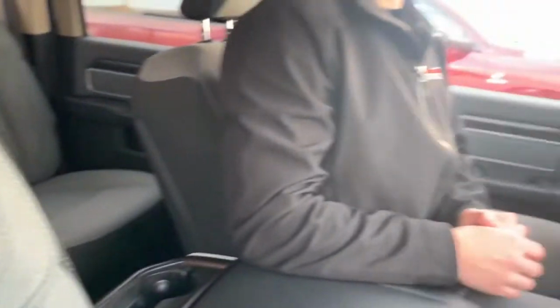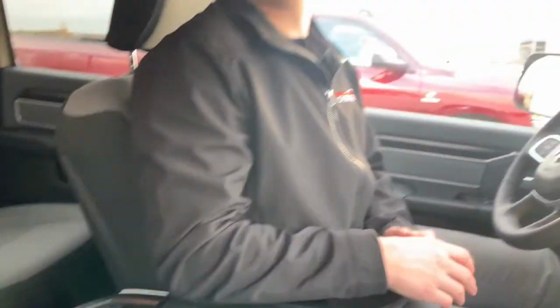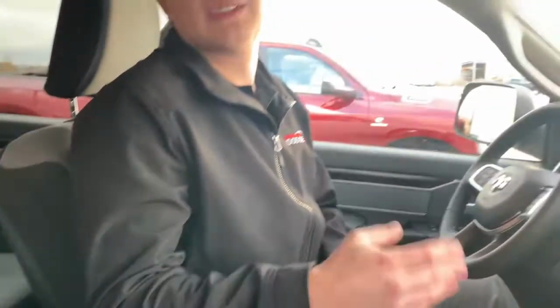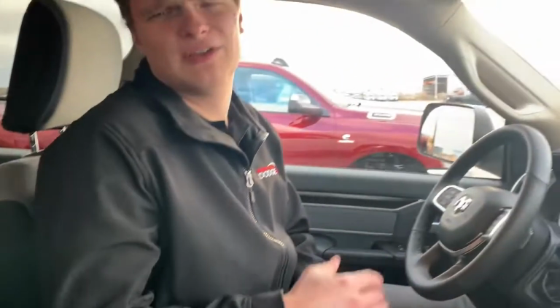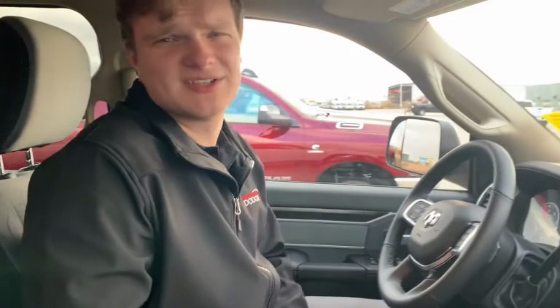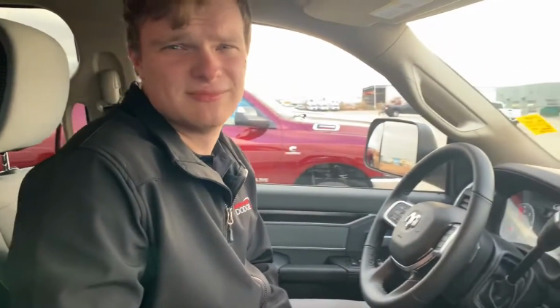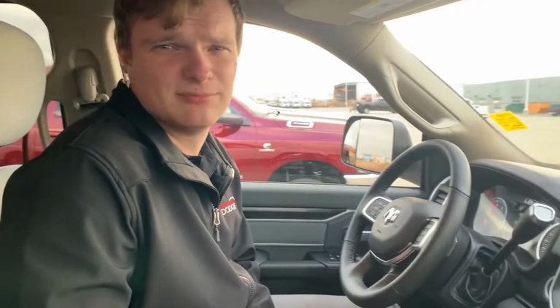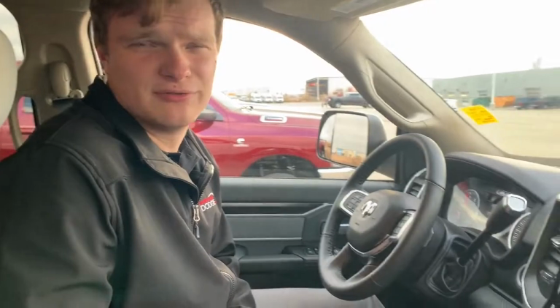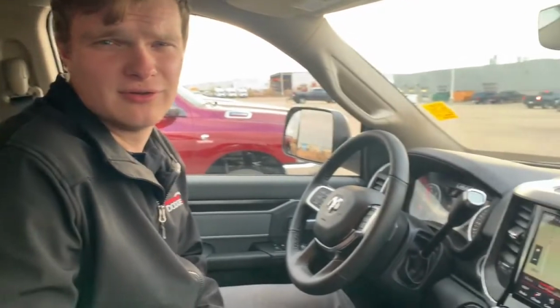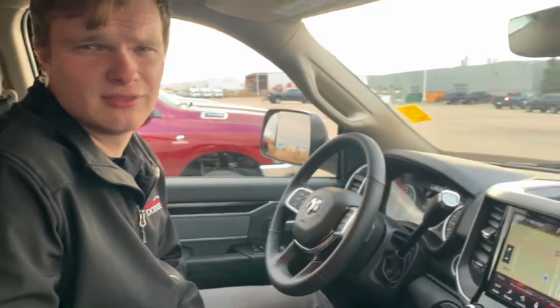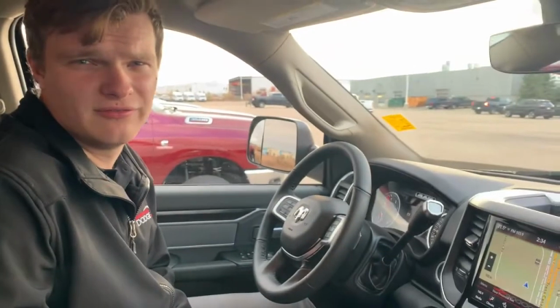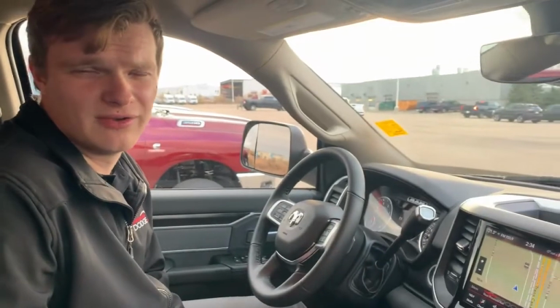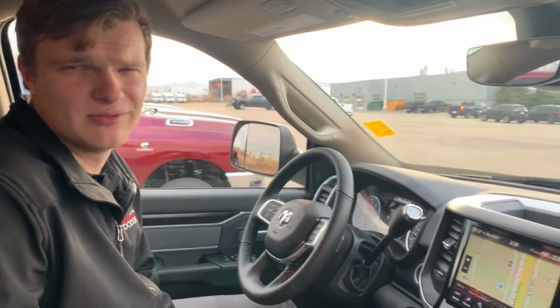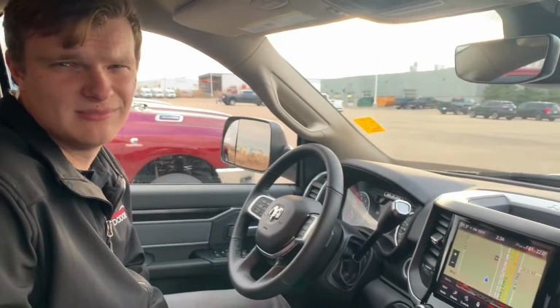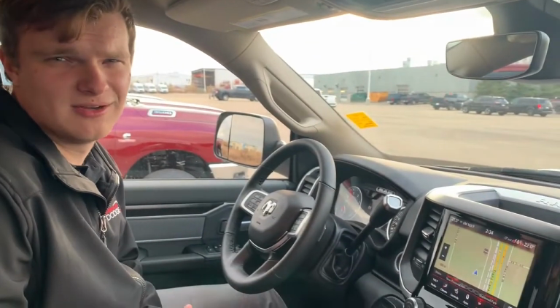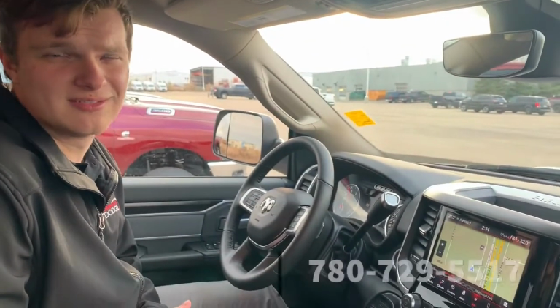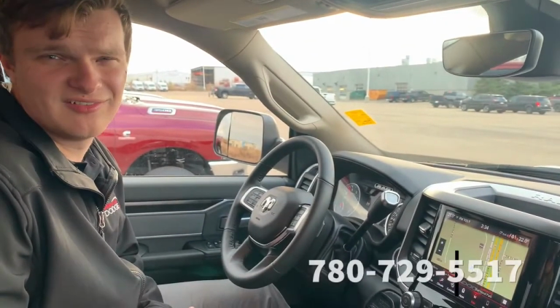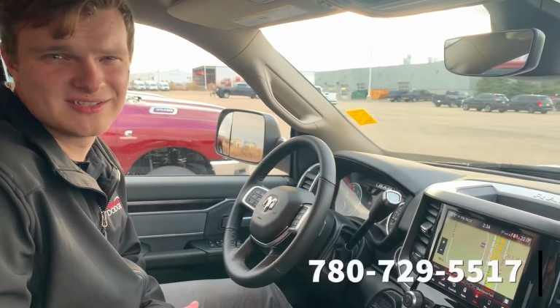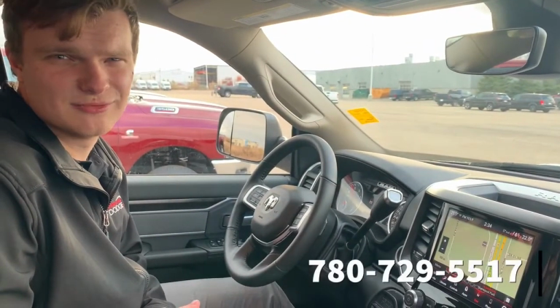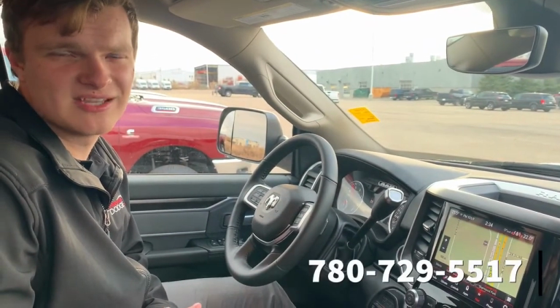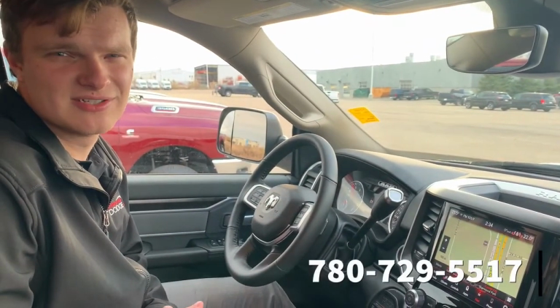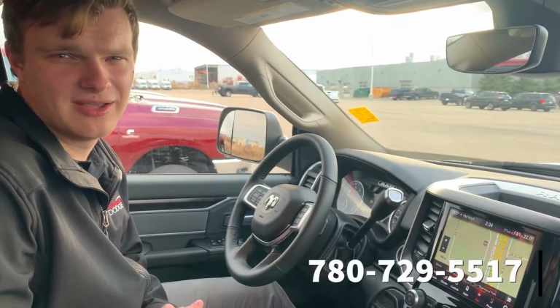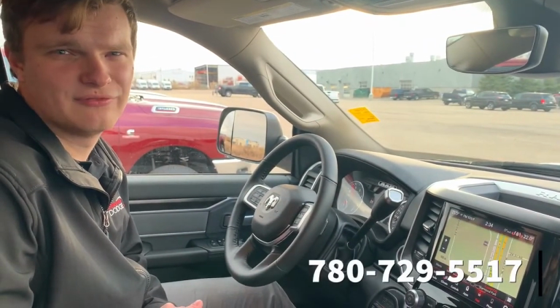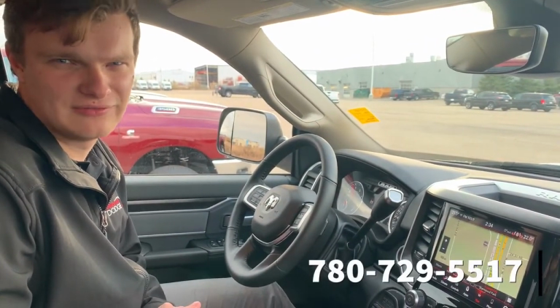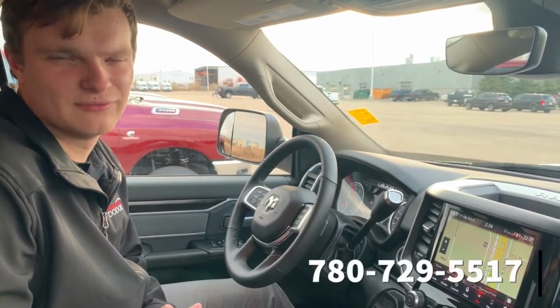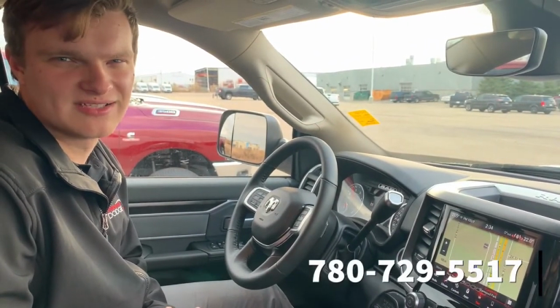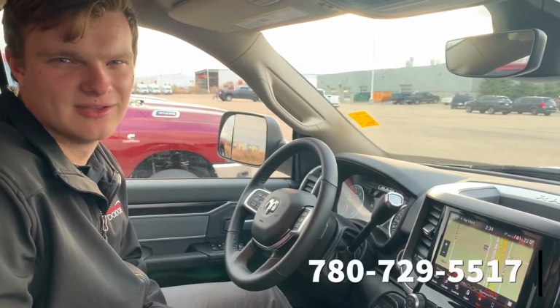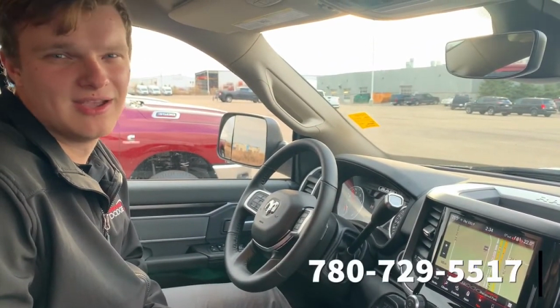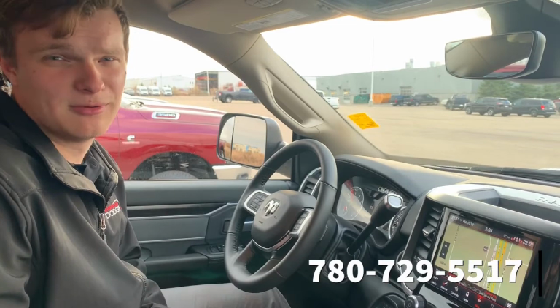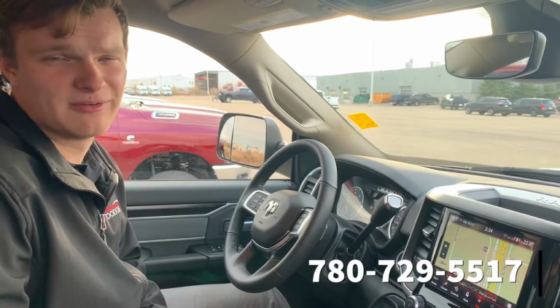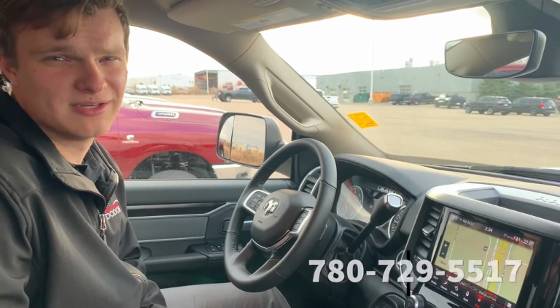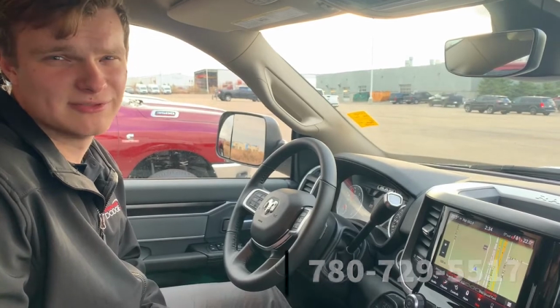If you guys have any questions about this beautiful Ram 3500, please give me a call at 780-729-5517. I hope to hear back from you guys soon.